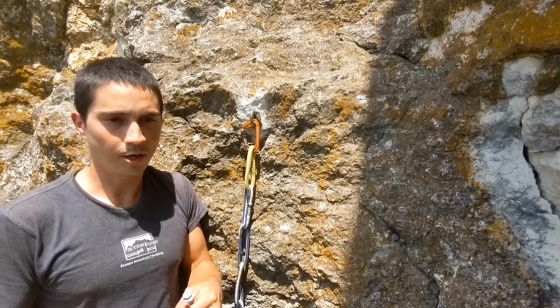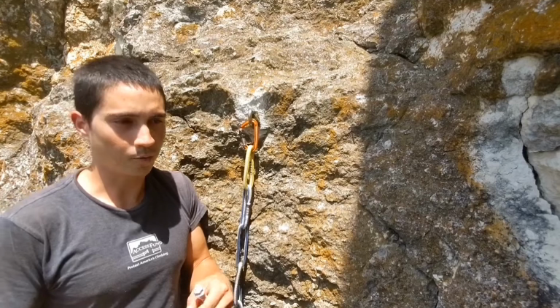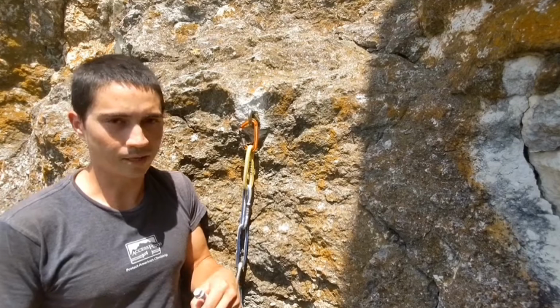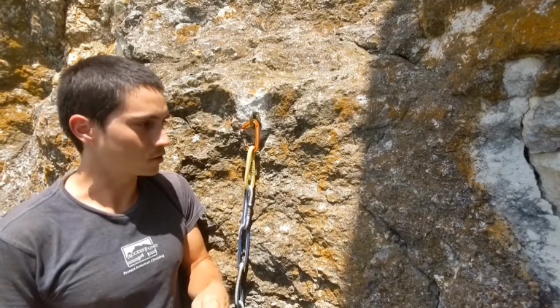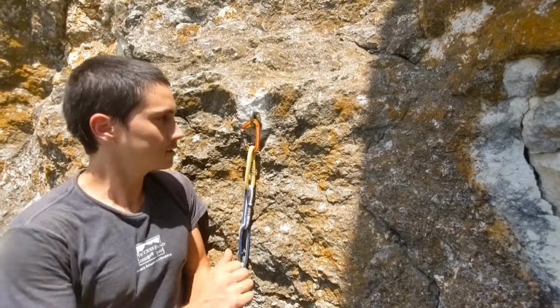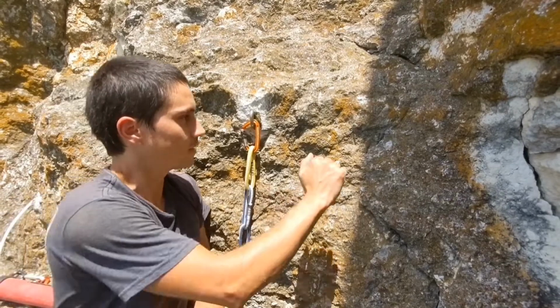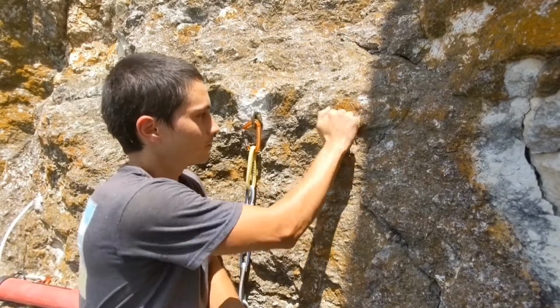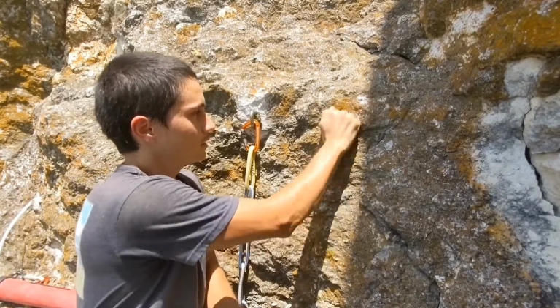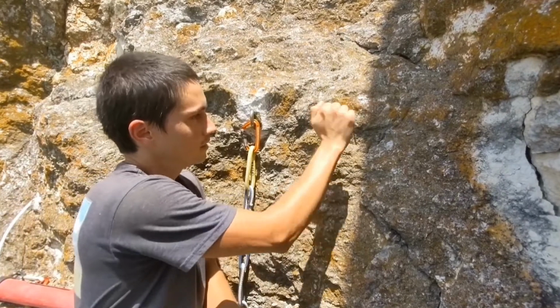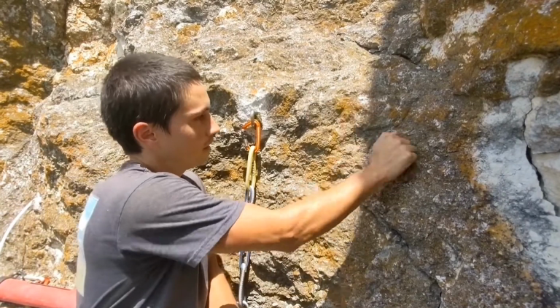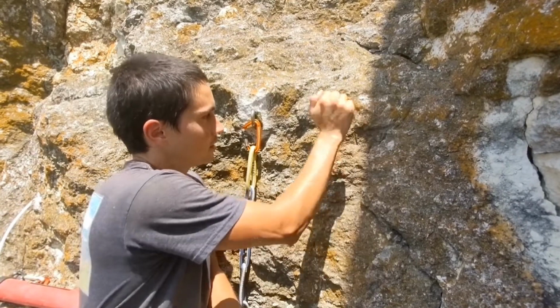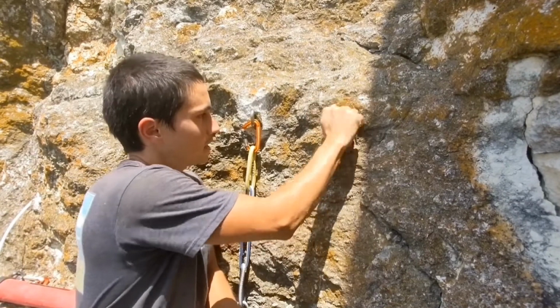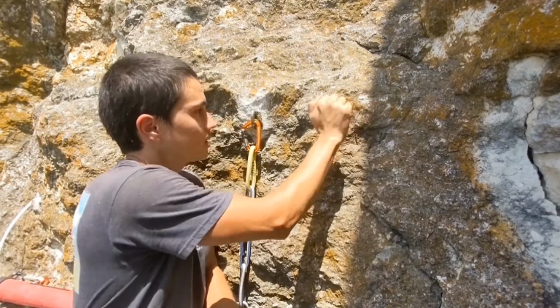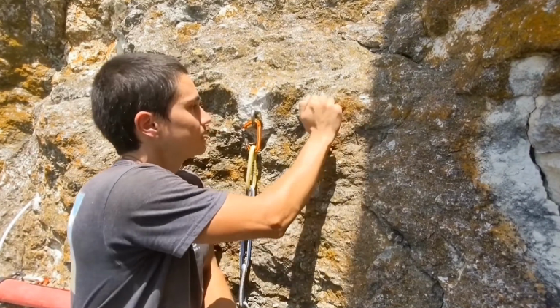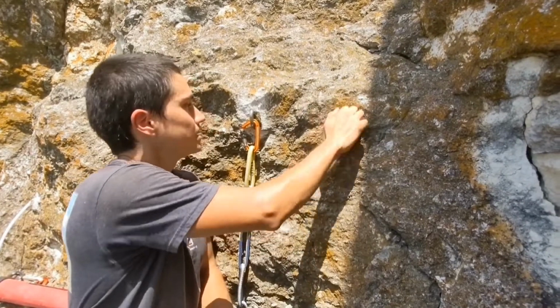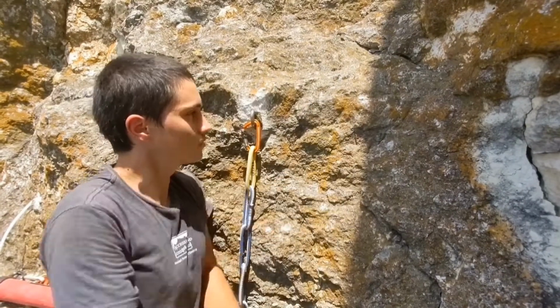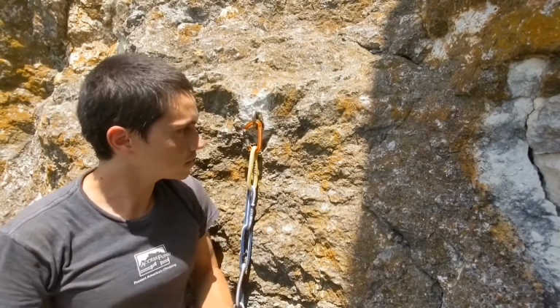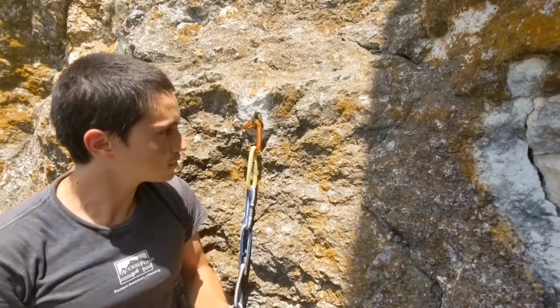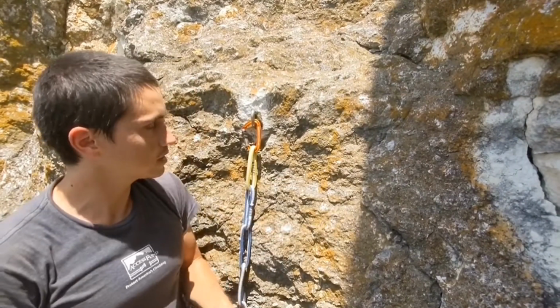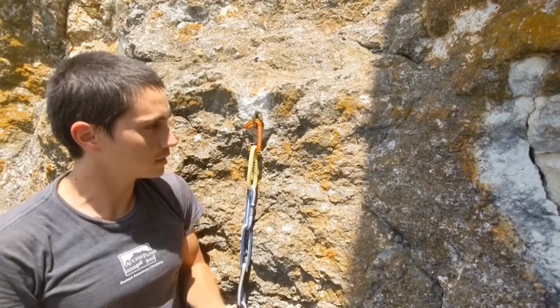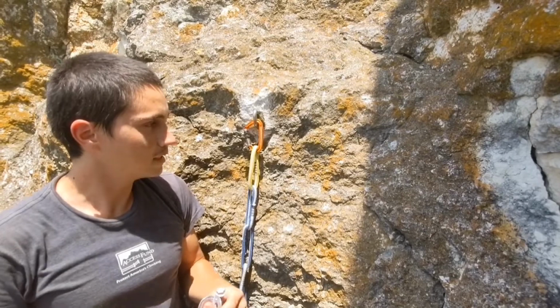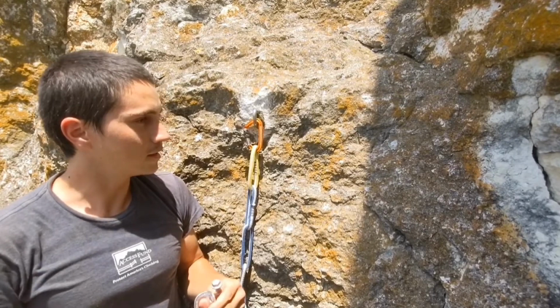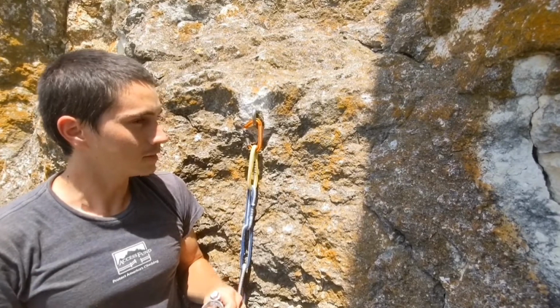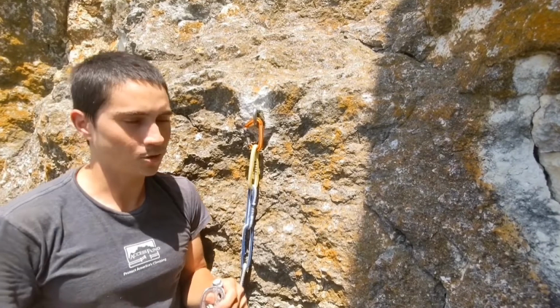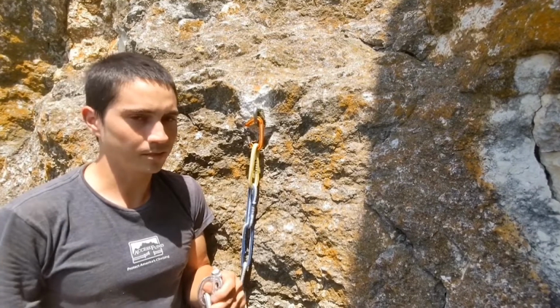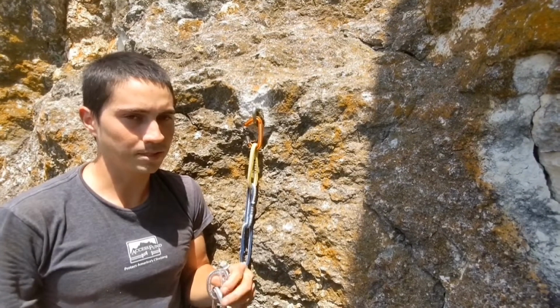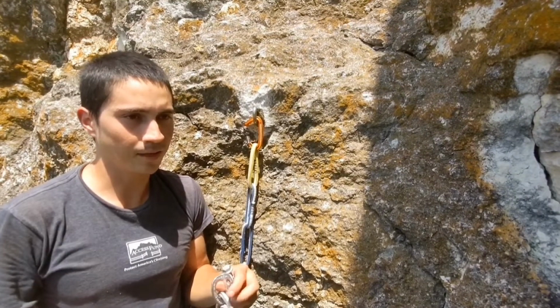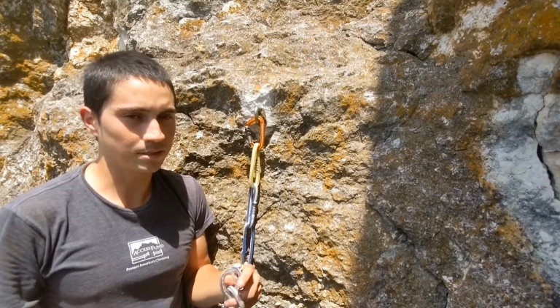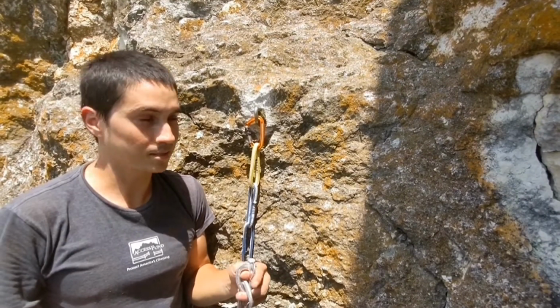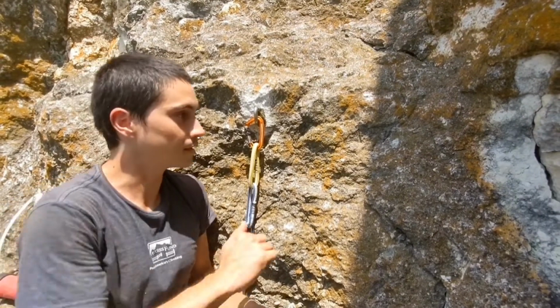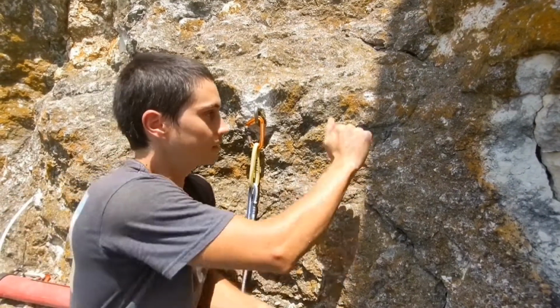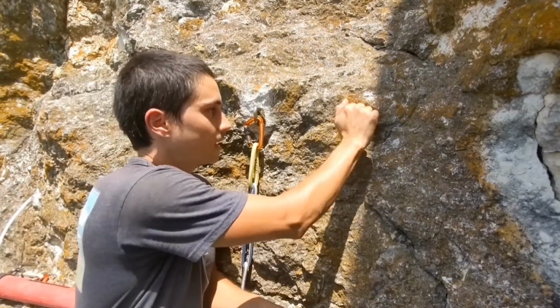Now we're out here in the wilderness. I found some really kind of chossy stone — chossy limestone. This is probably like the lowest quality of limestone that I would still consider good for climbing.